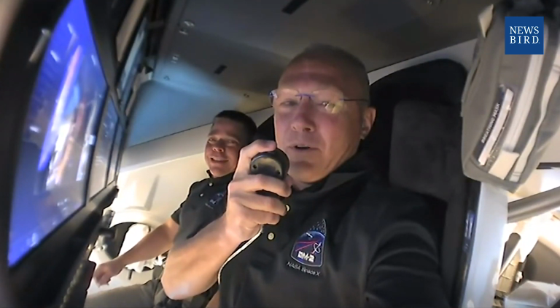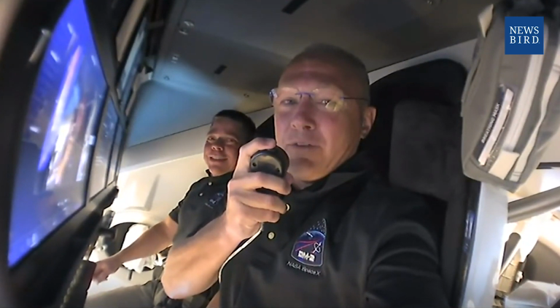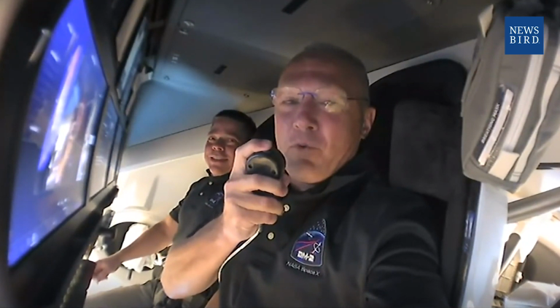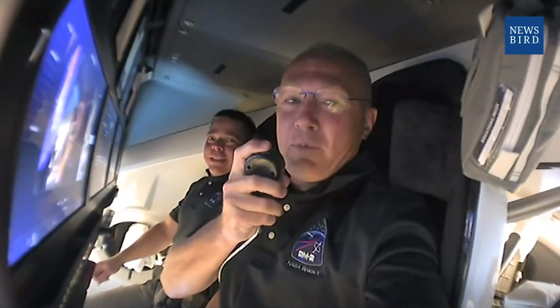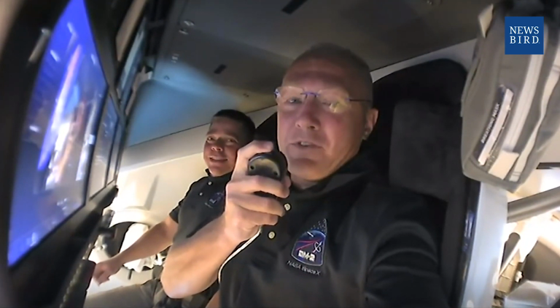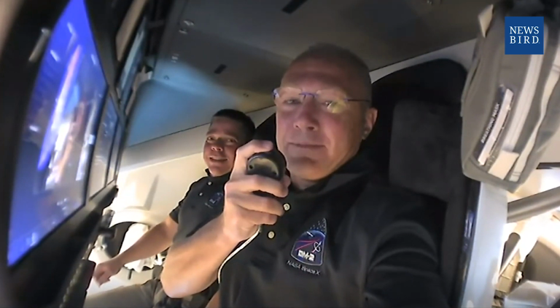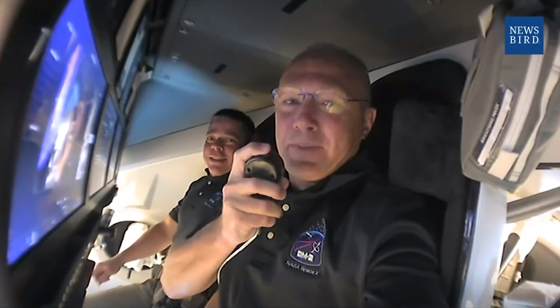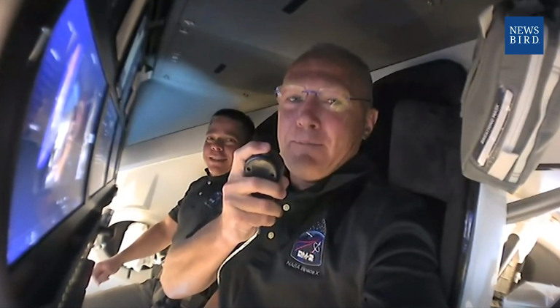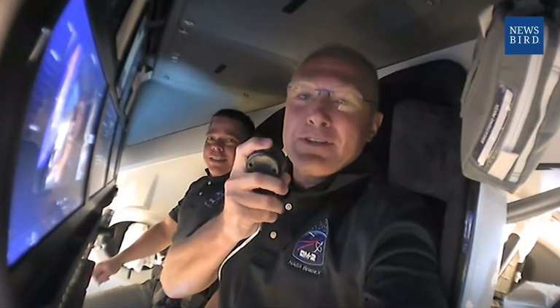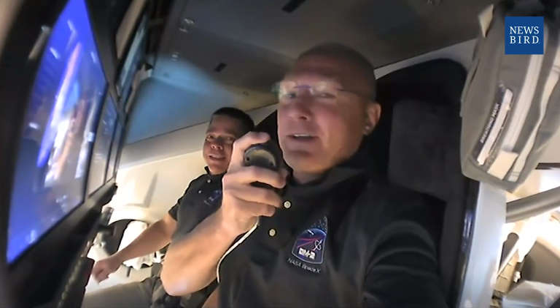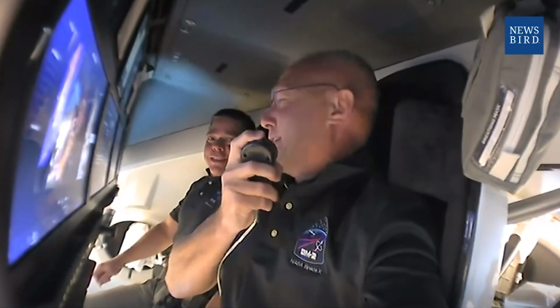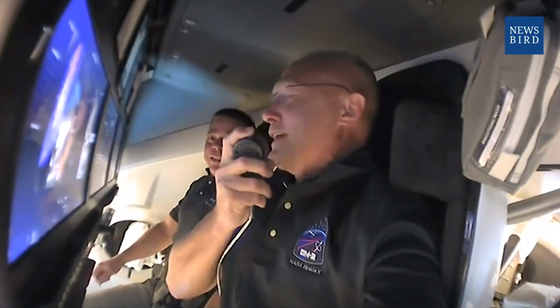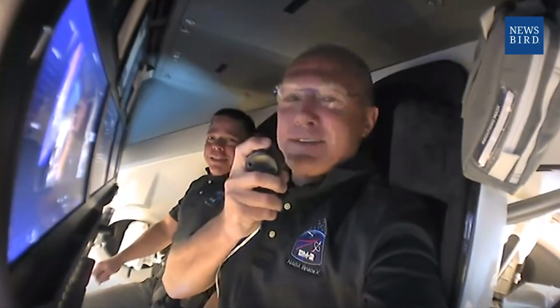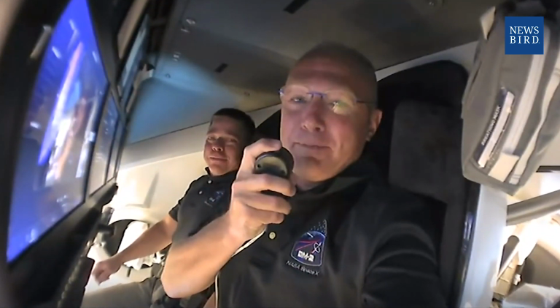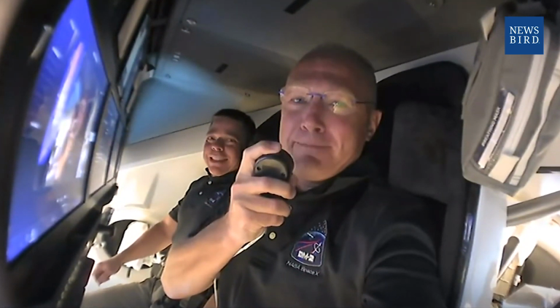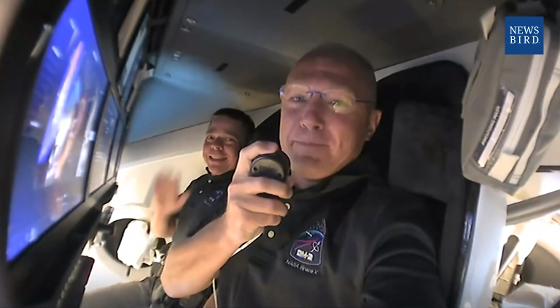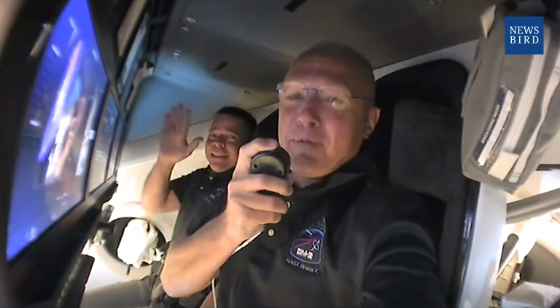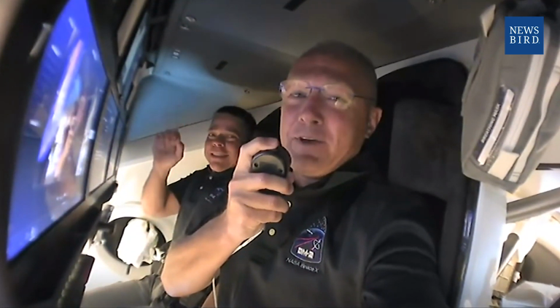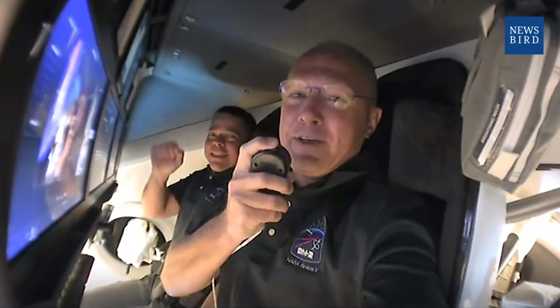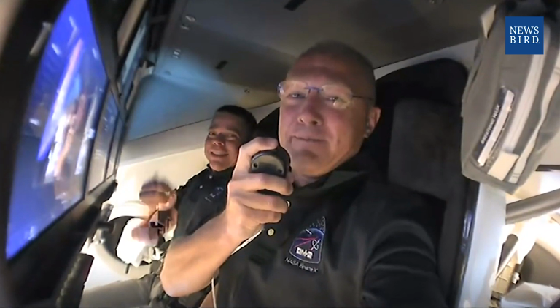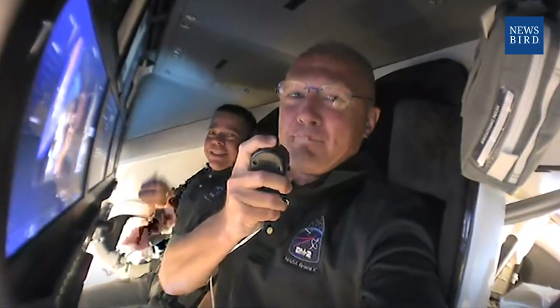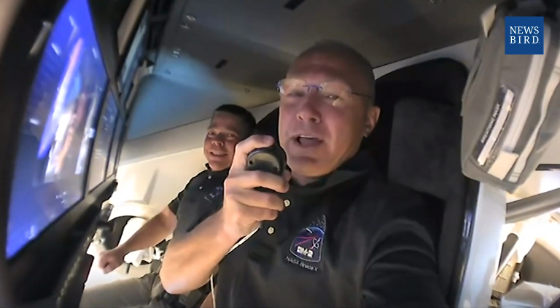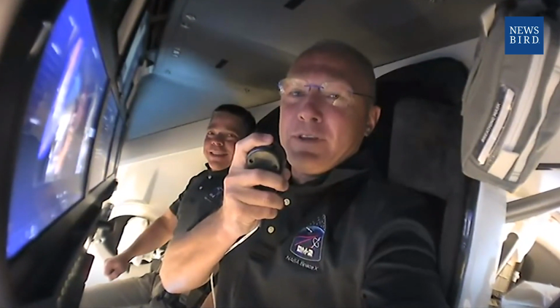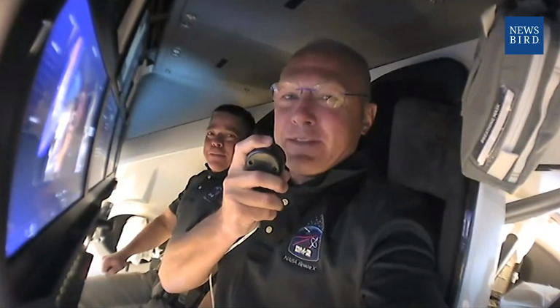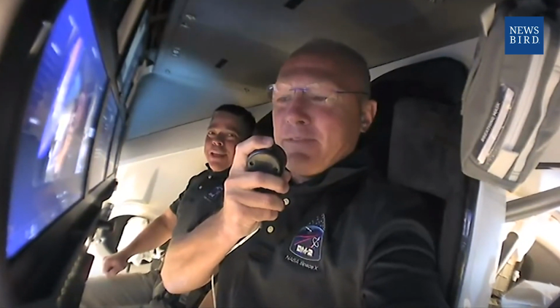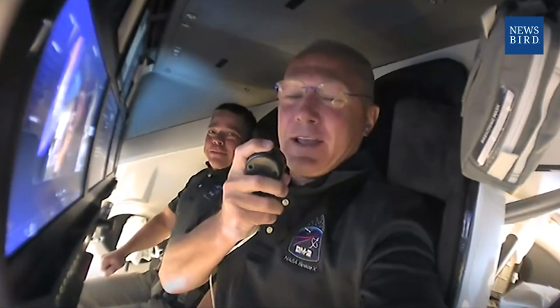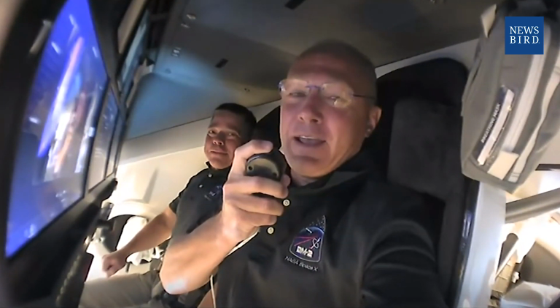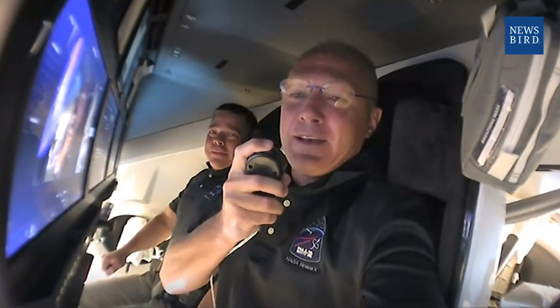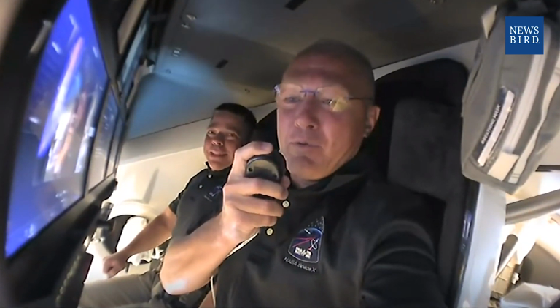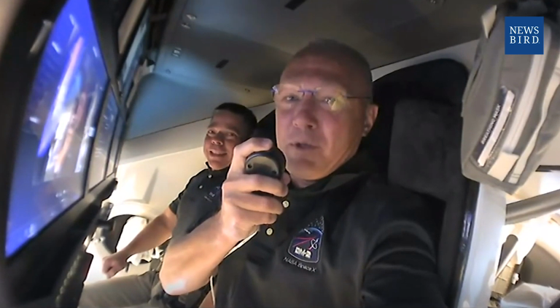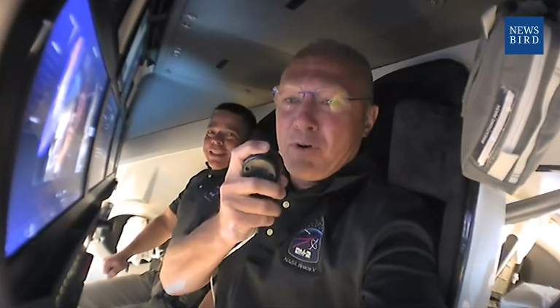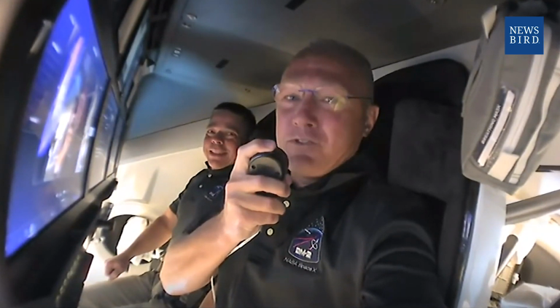Well, everyone, welcome aboard Dragon. My name is Doug. Next to me is Bob — you probably know him. We're so glad to be with you this evening and welcome you on board Dragon.